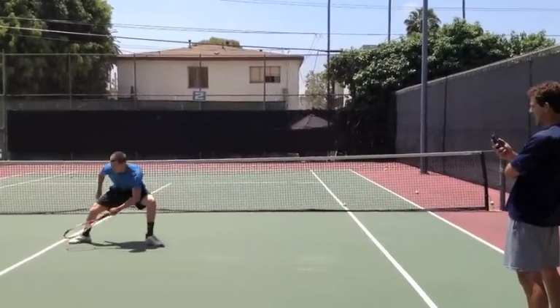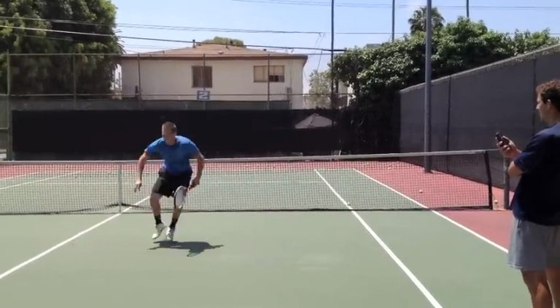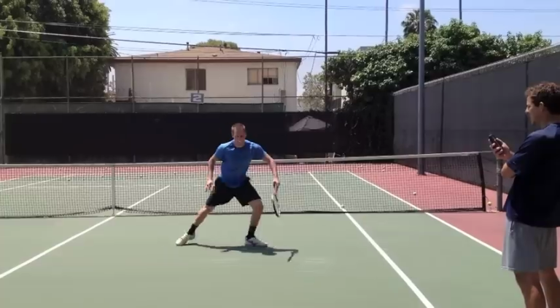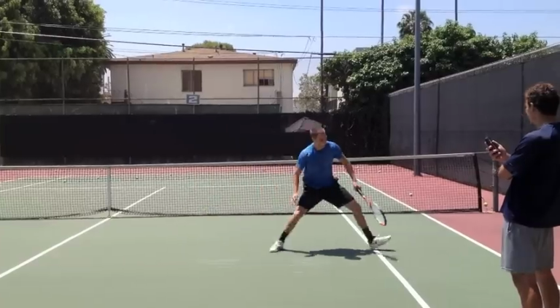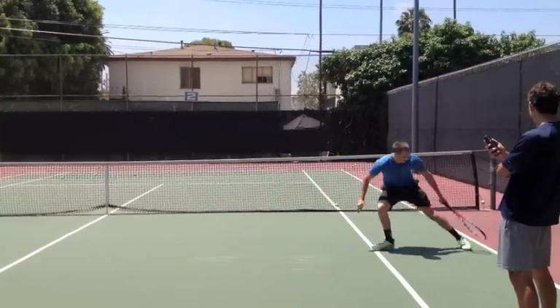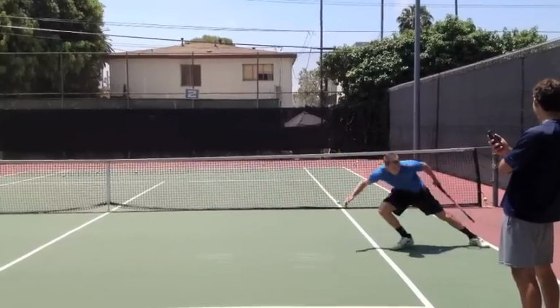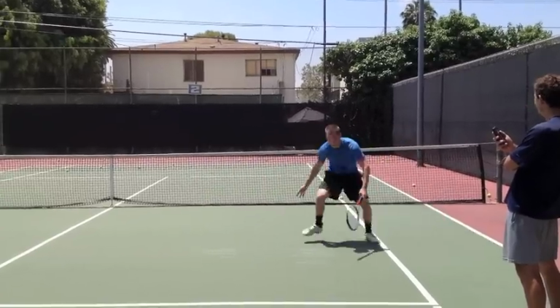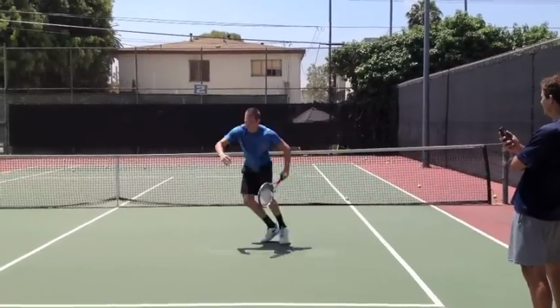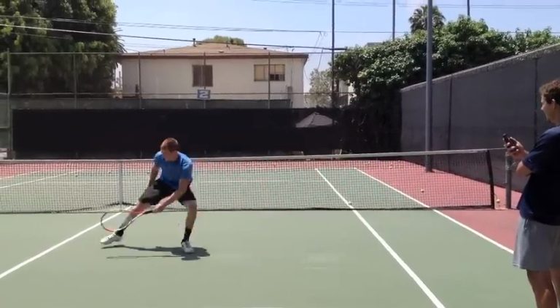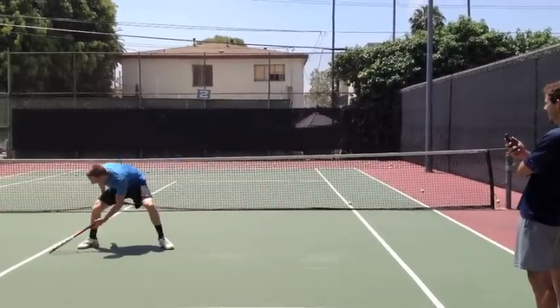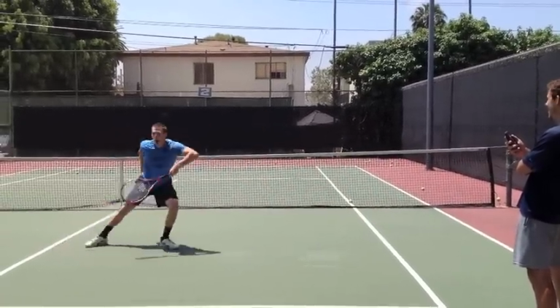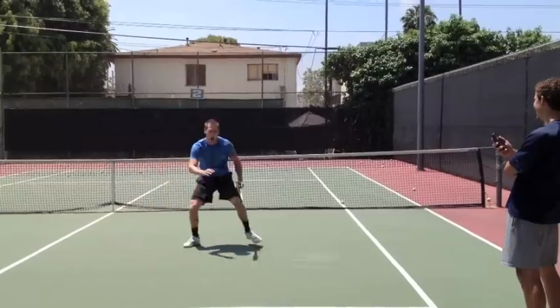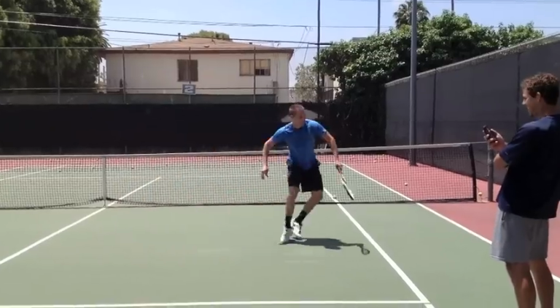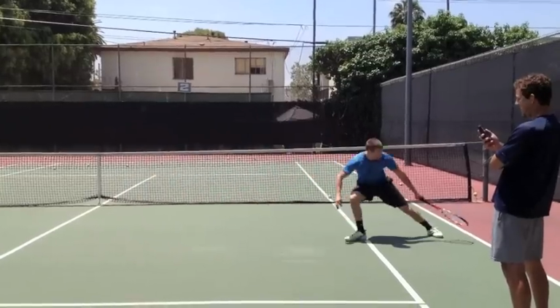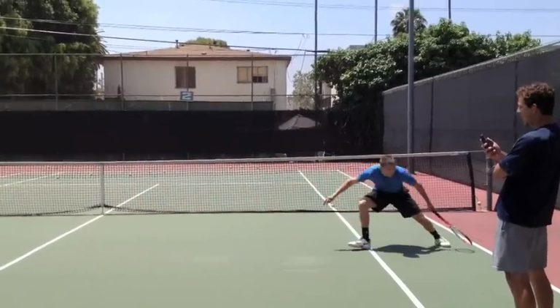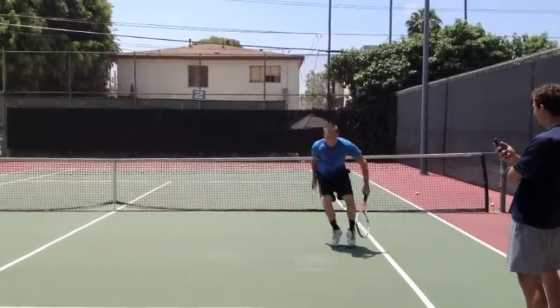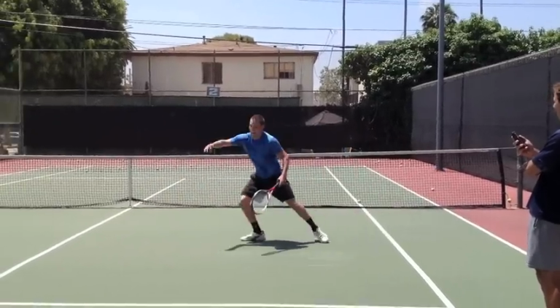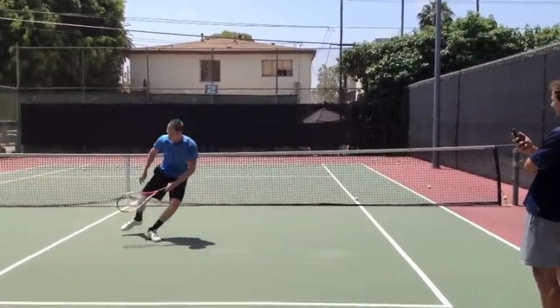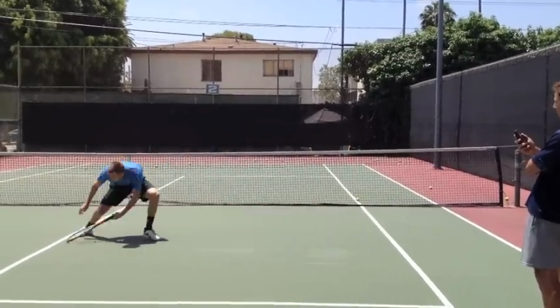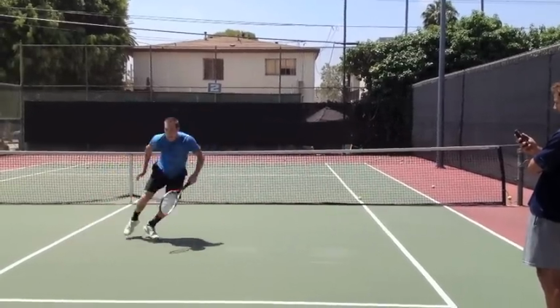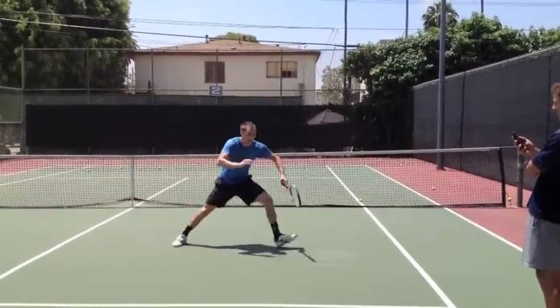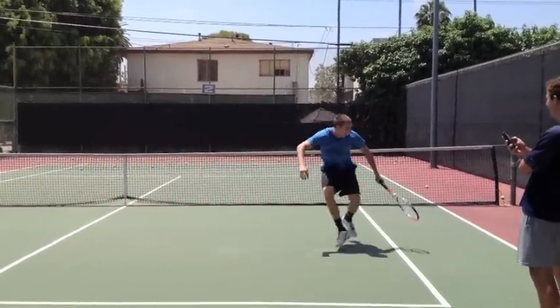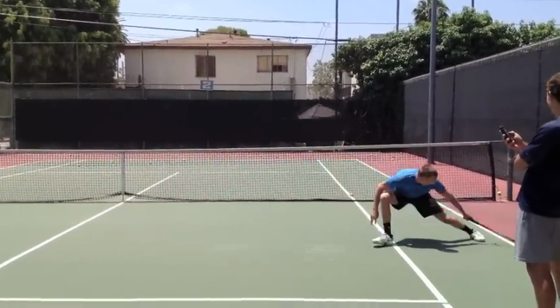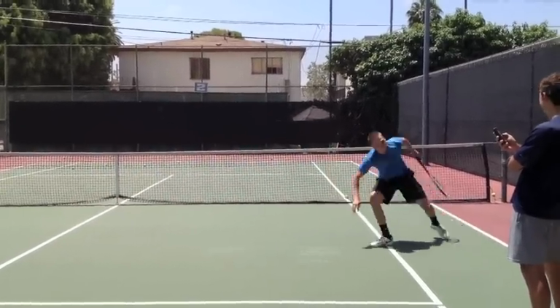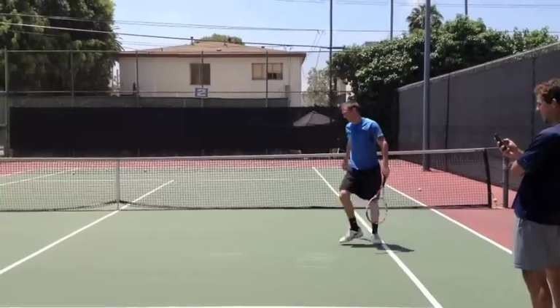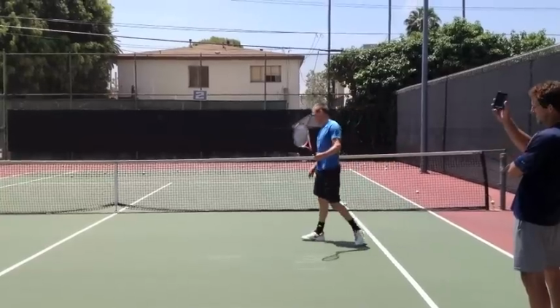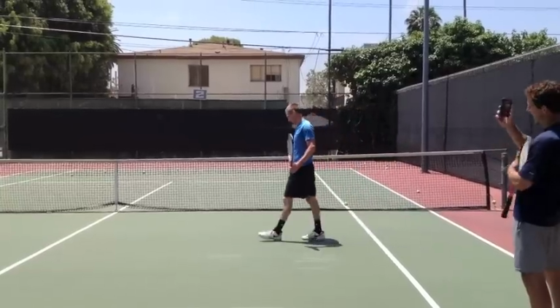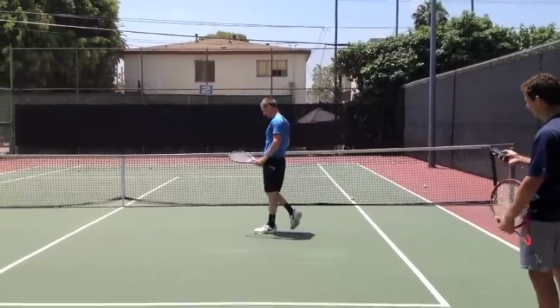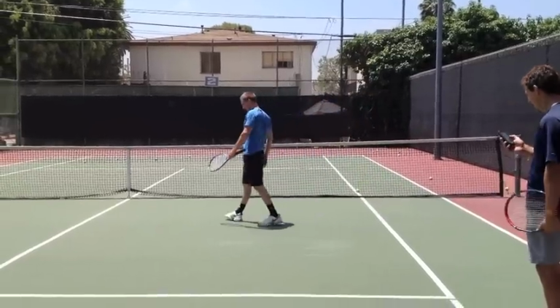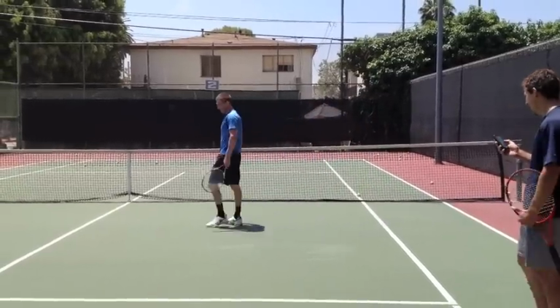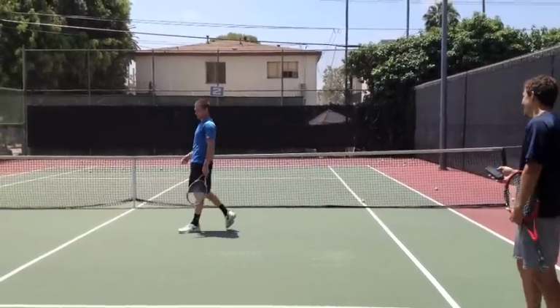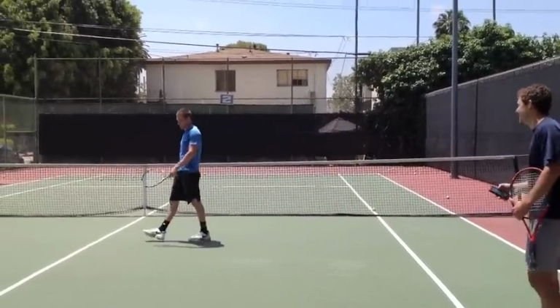Come on, ten seconds. Push. Push, come on, get one more. Time. He knew it, he knew it was done.